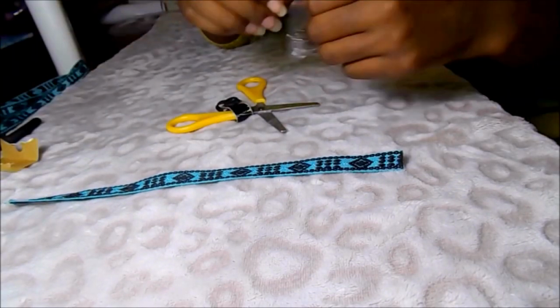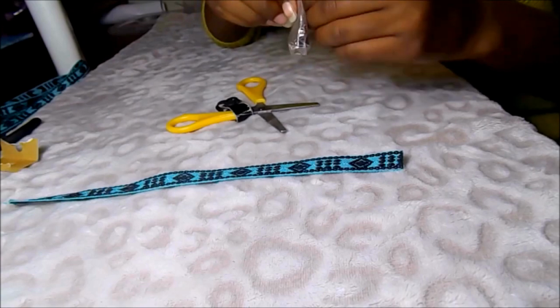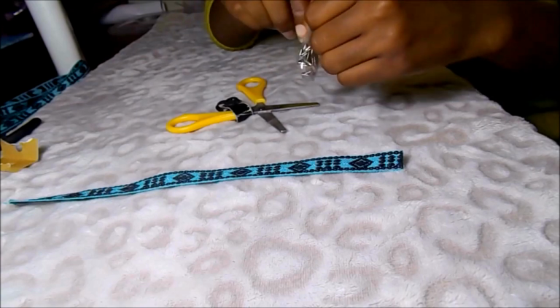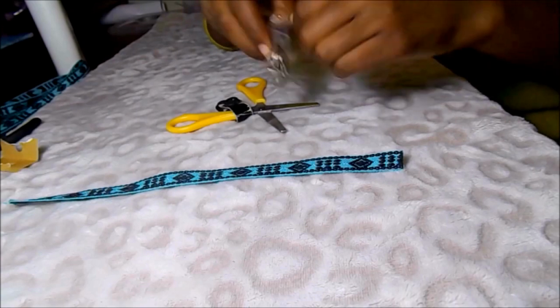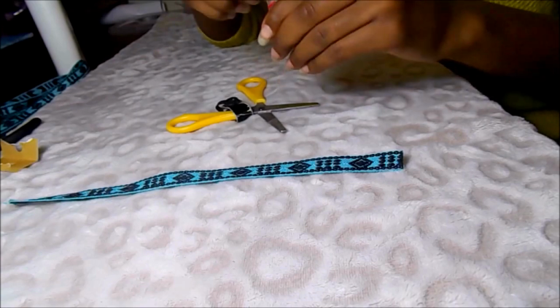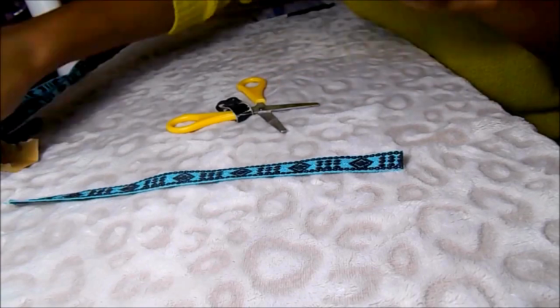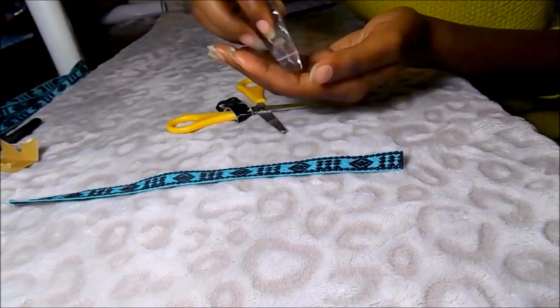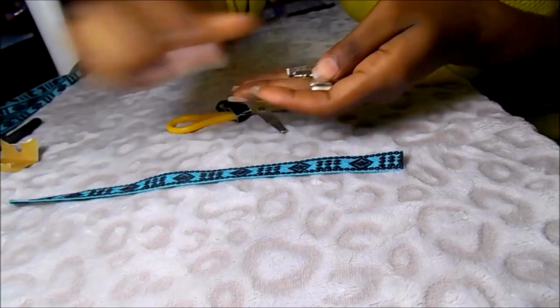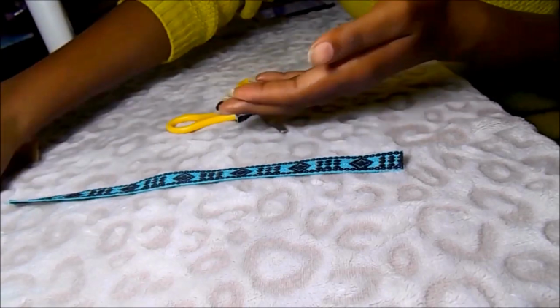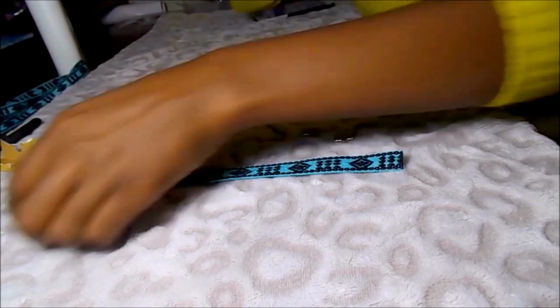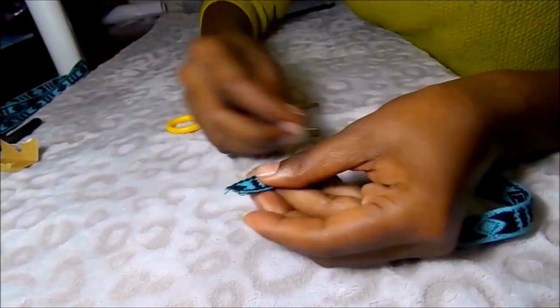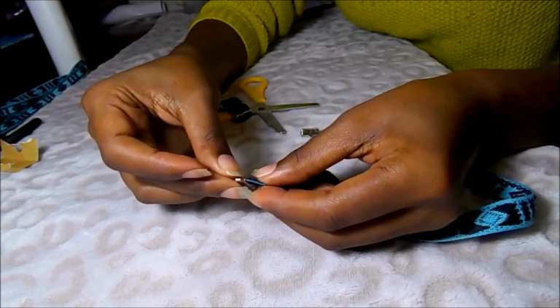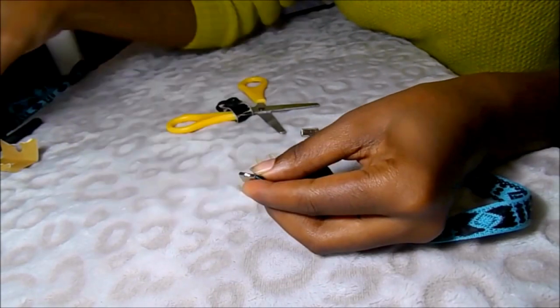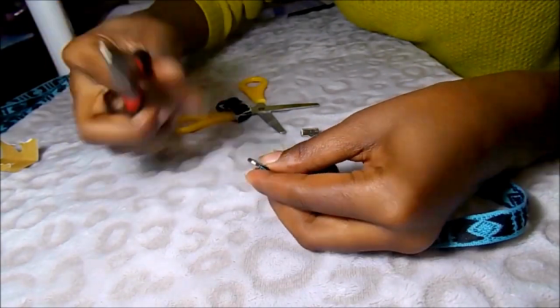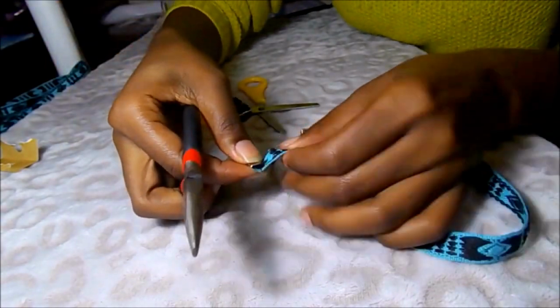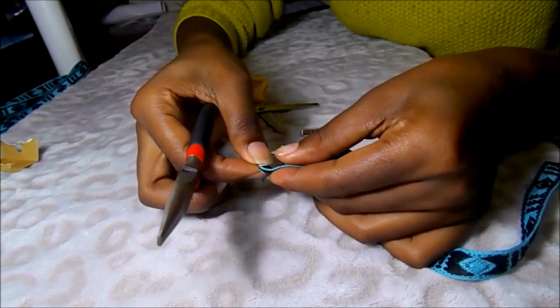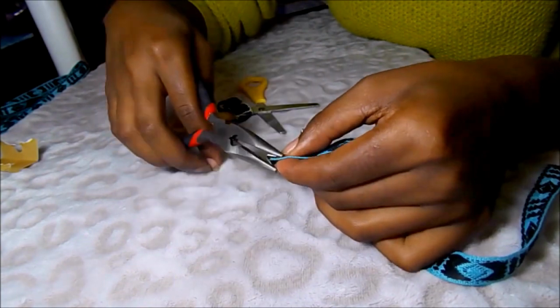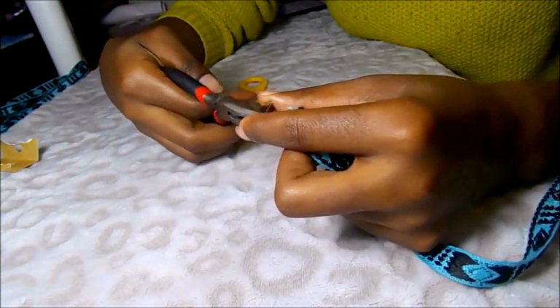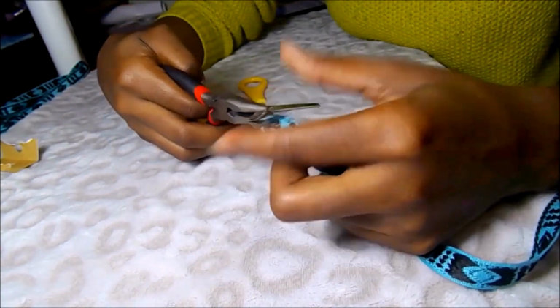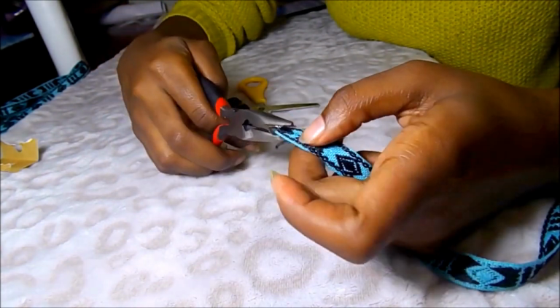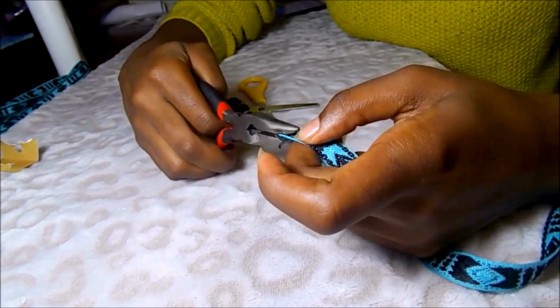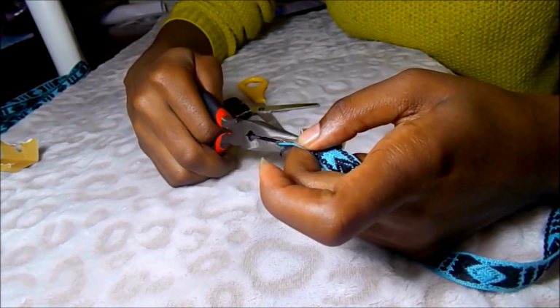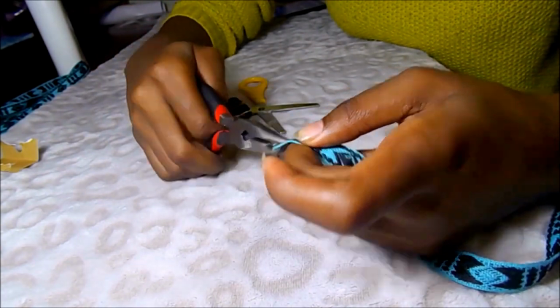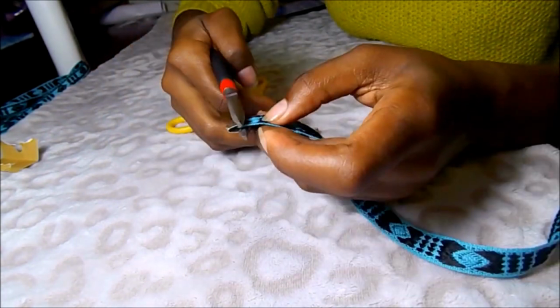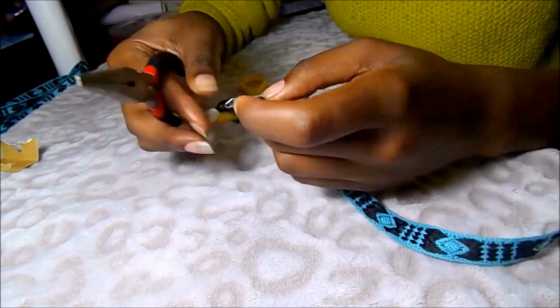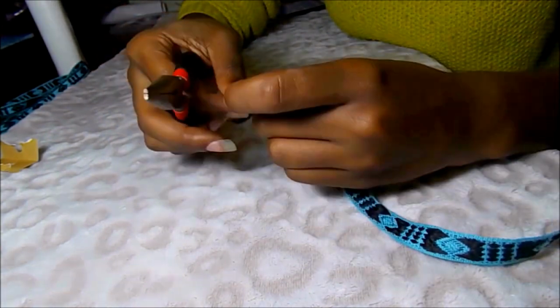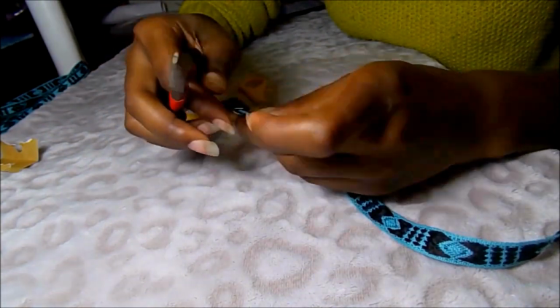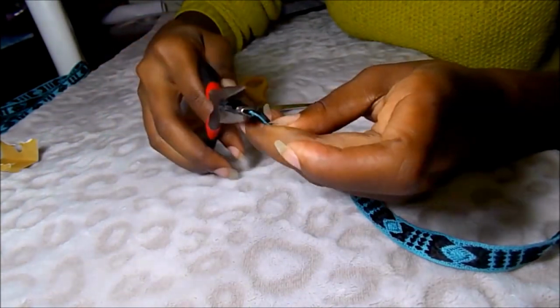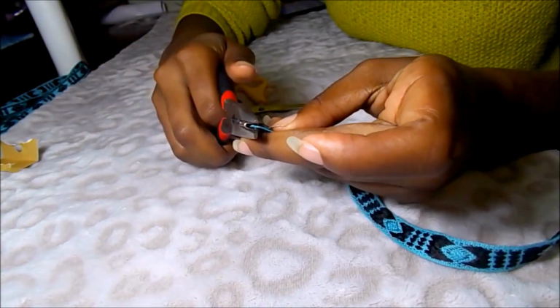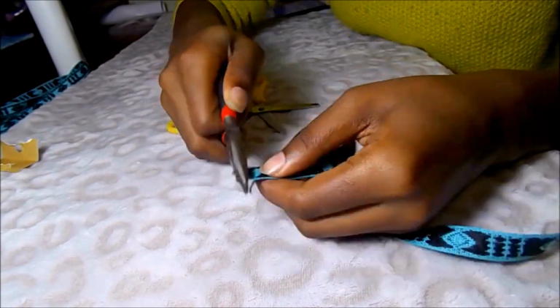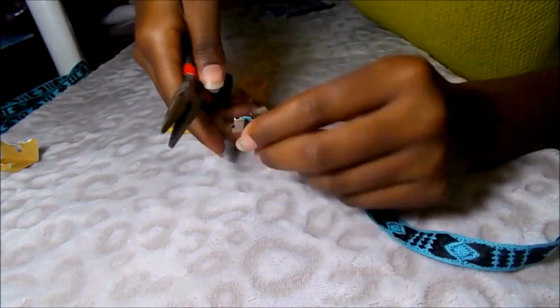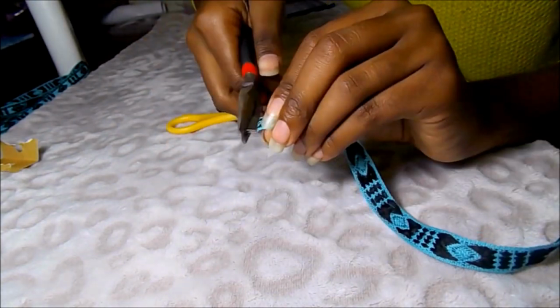First, you're going to want to measure your fabric trim around your neck to see how tight or loose you want it, and then cut it according to how much you measured around your neck.